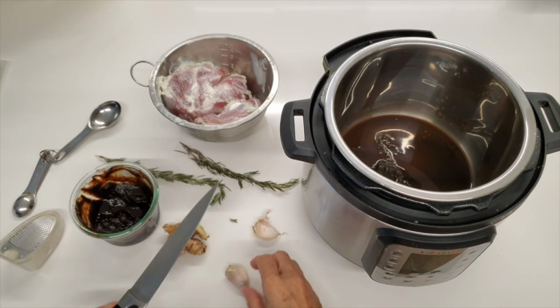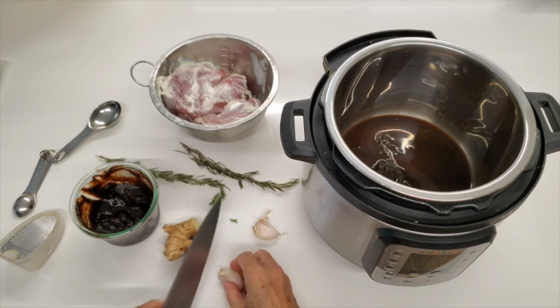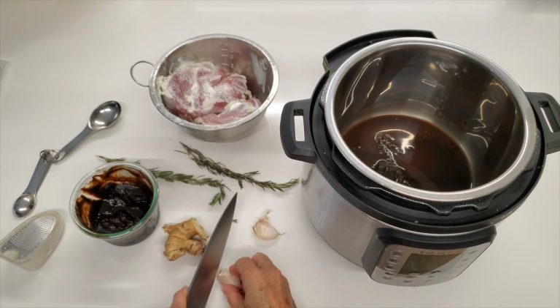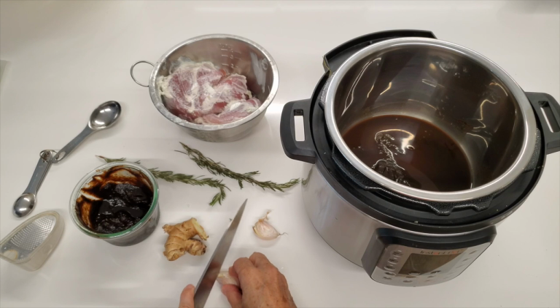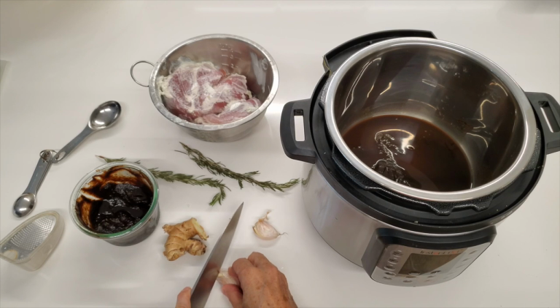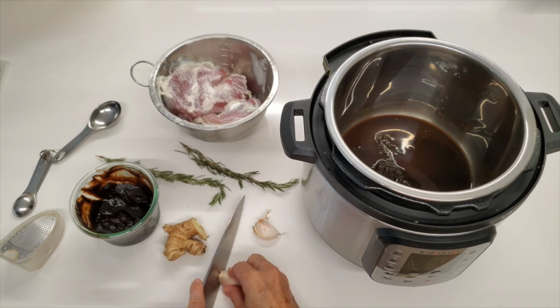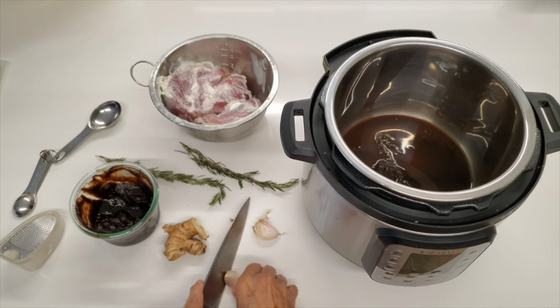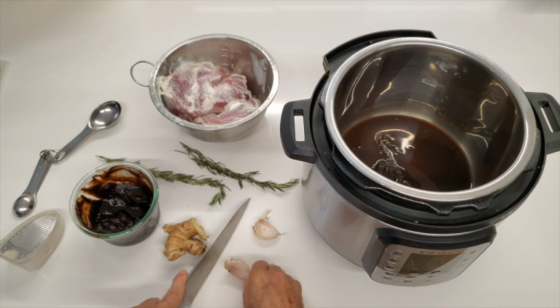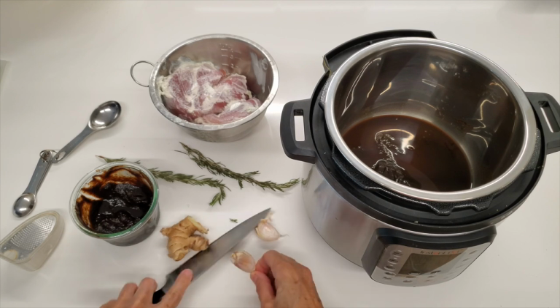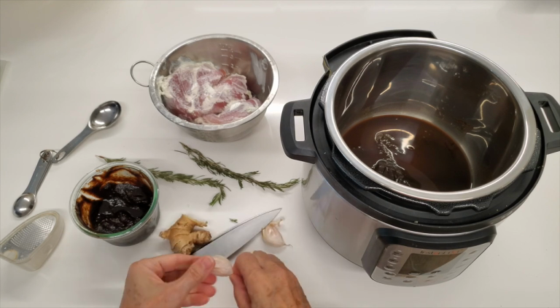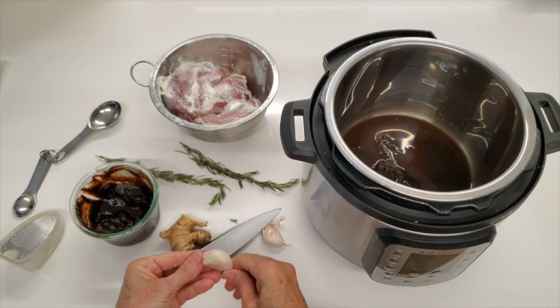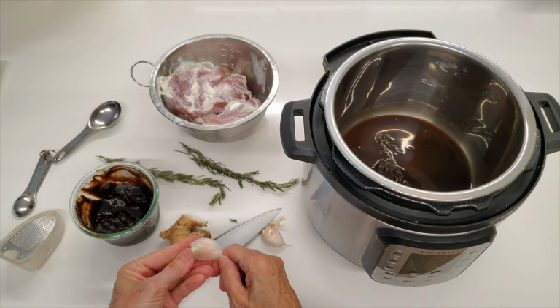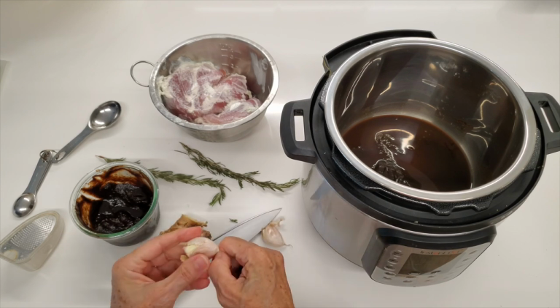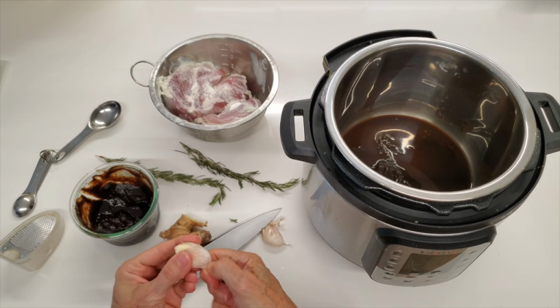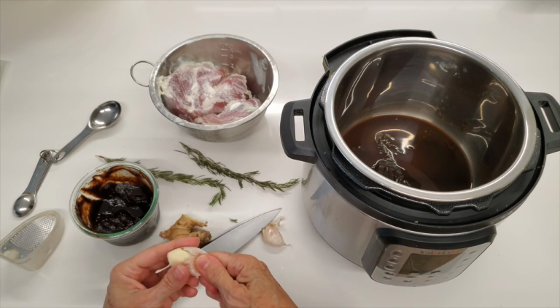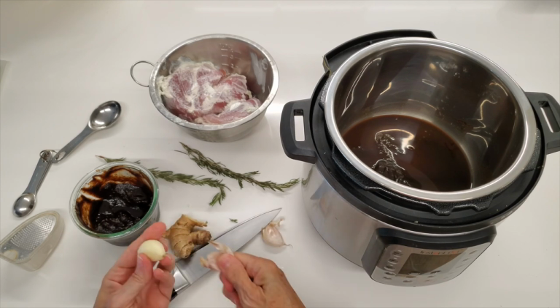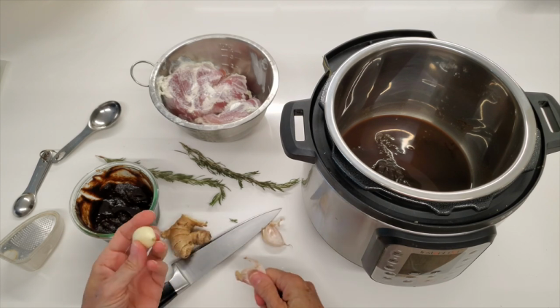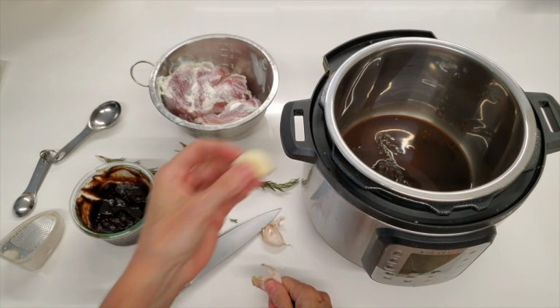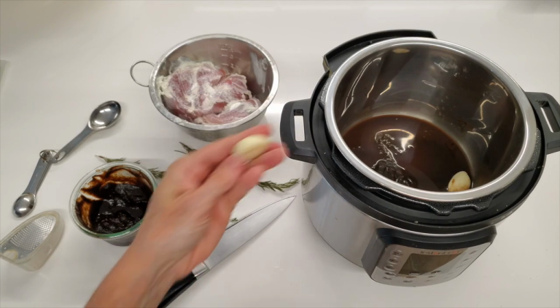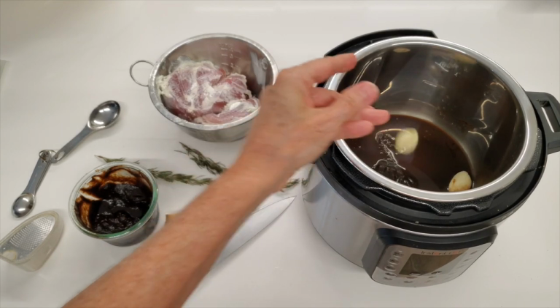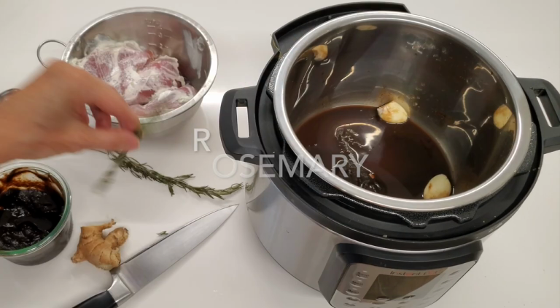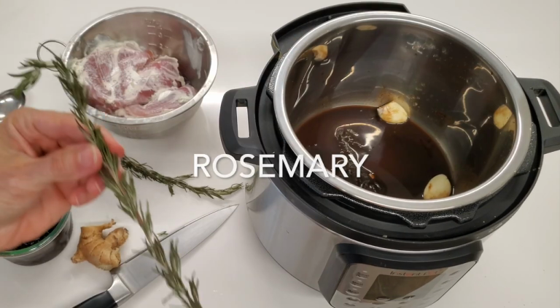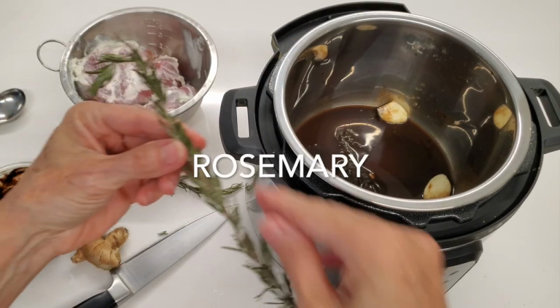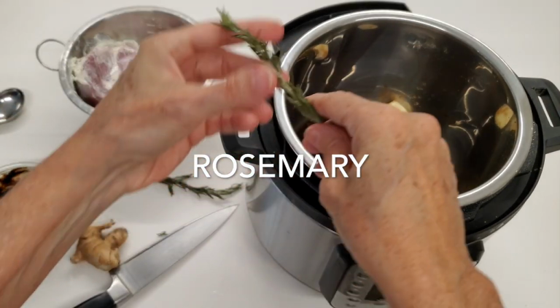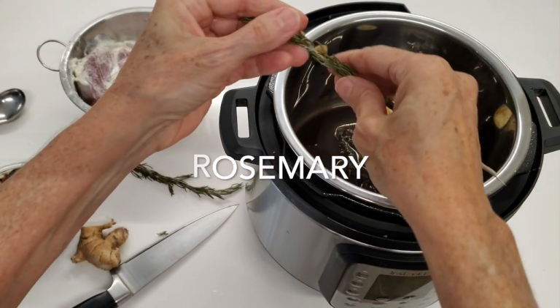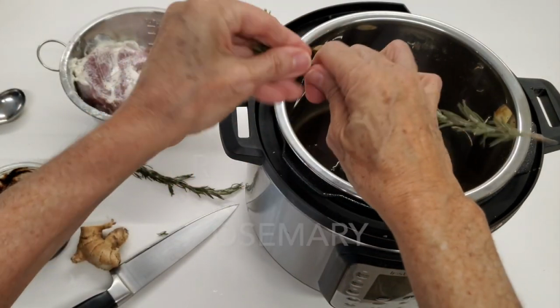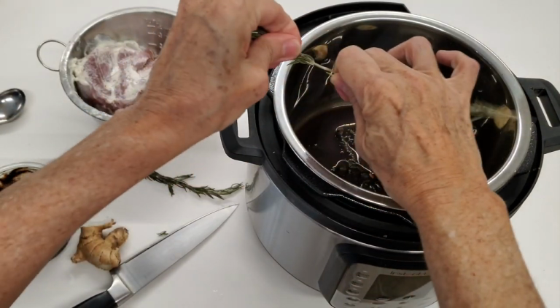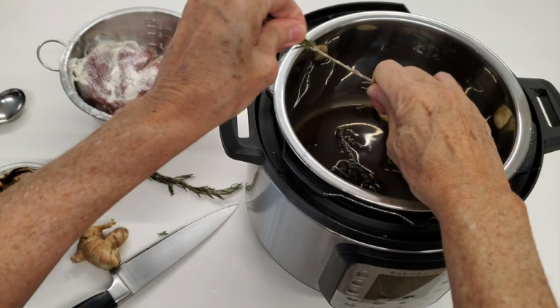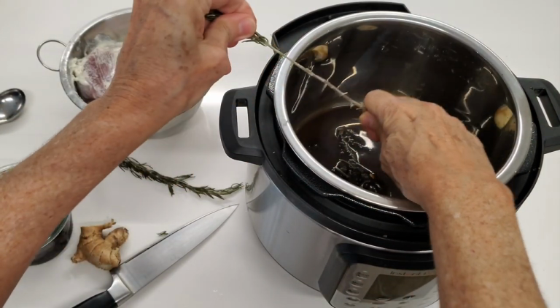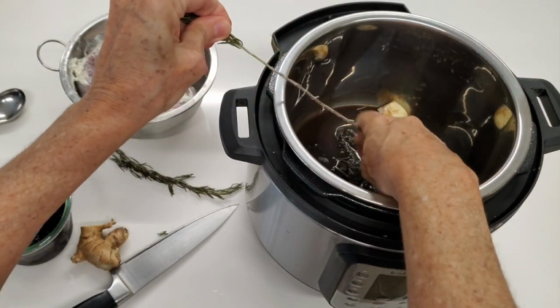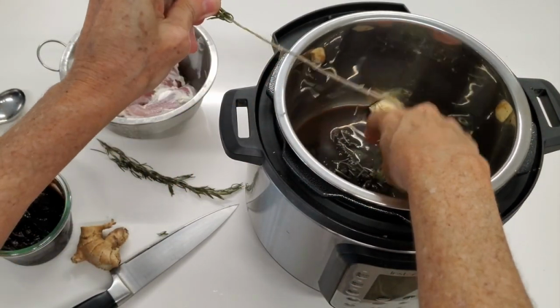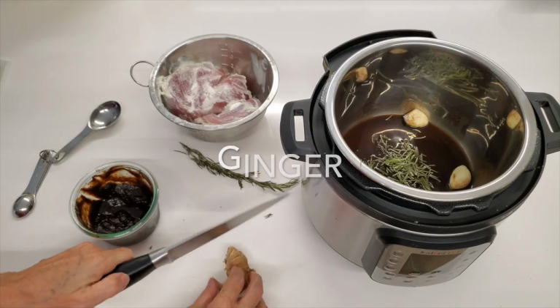This is an amazing recipe with superb ingredients. Two sprigs of rosemary and an inch of ginger.